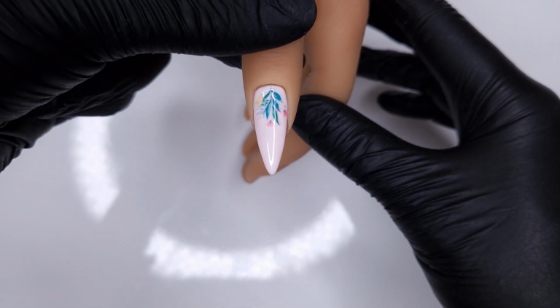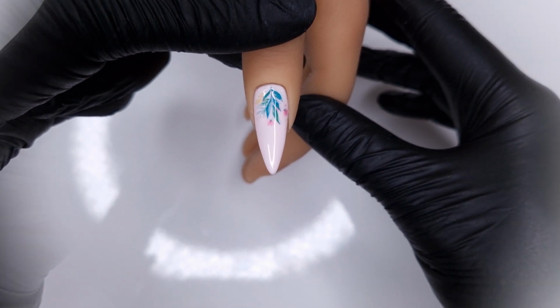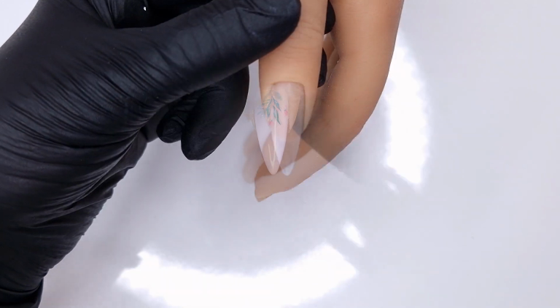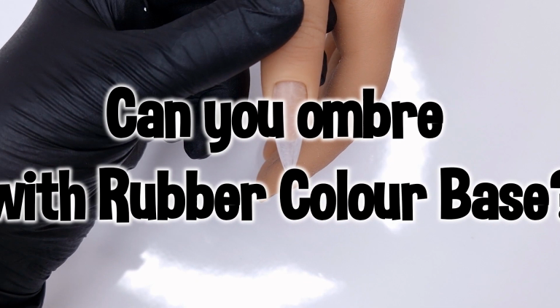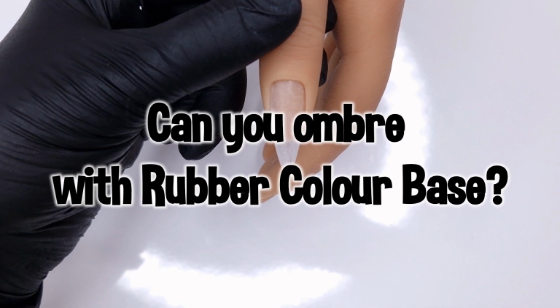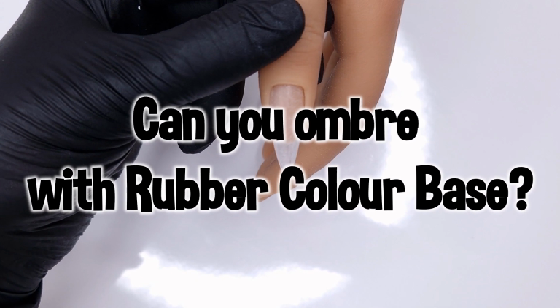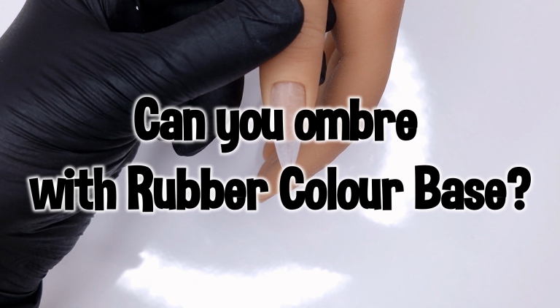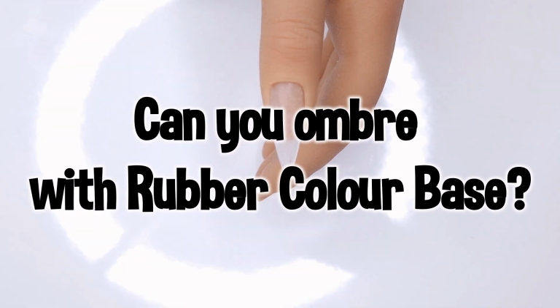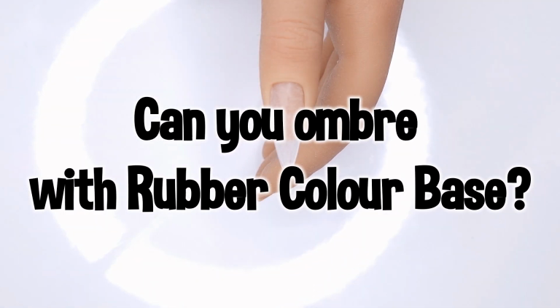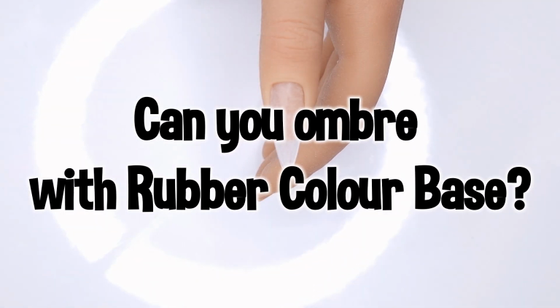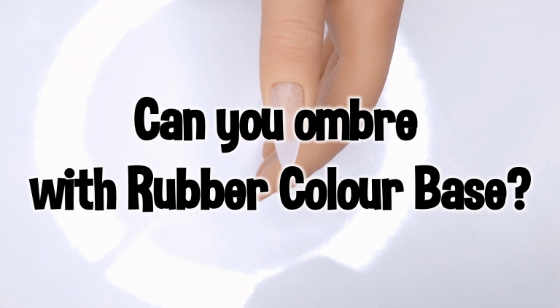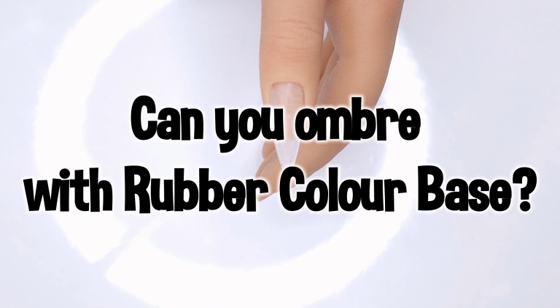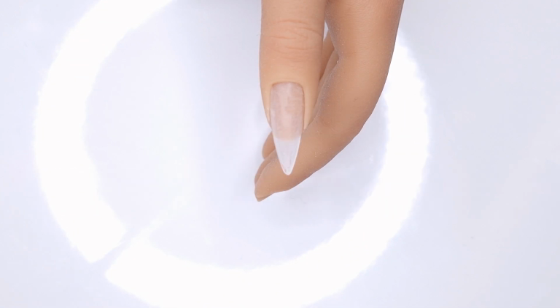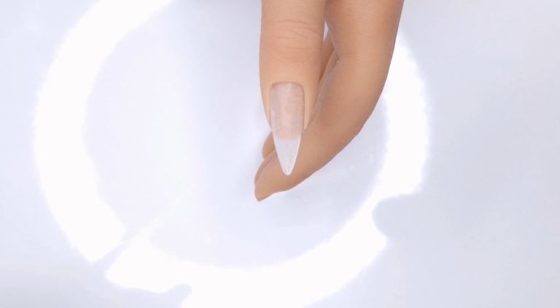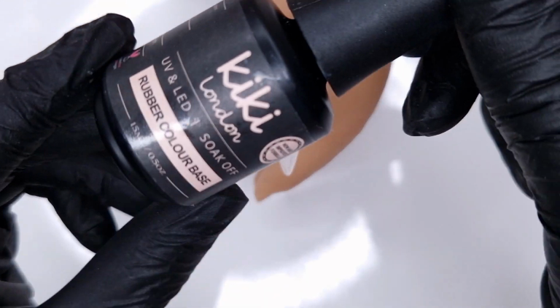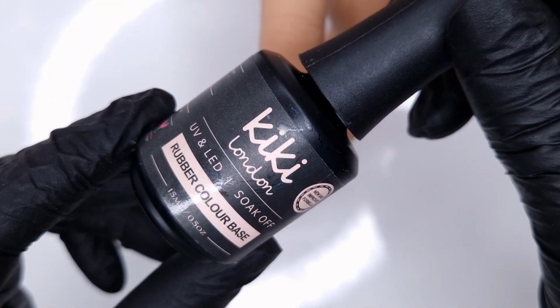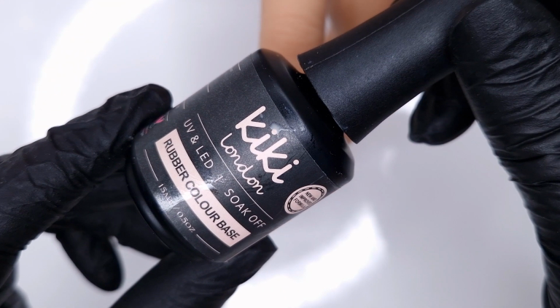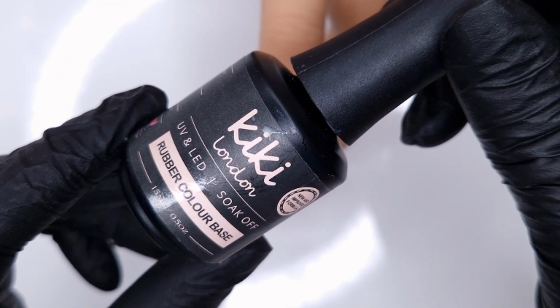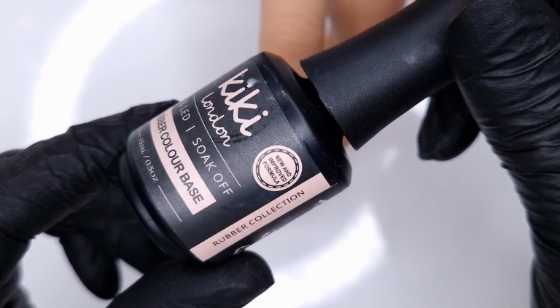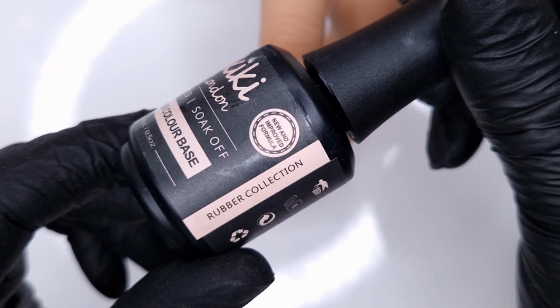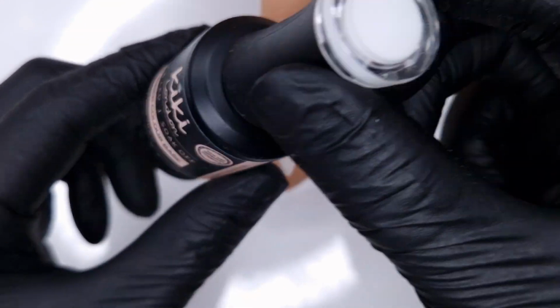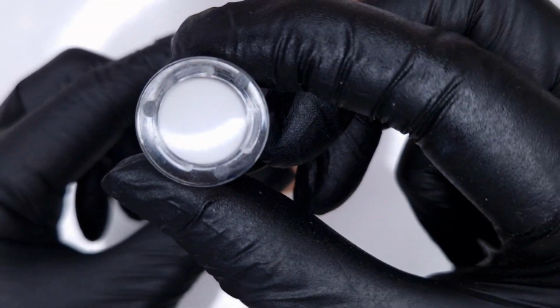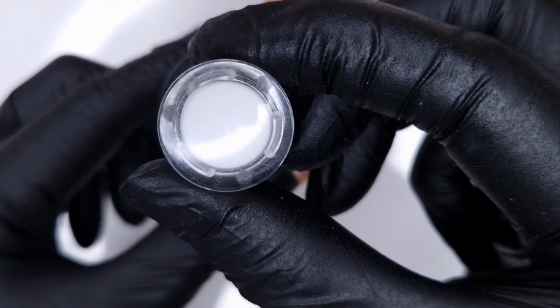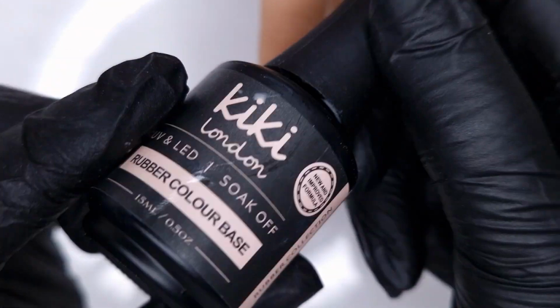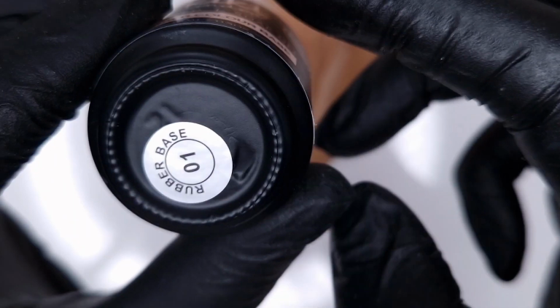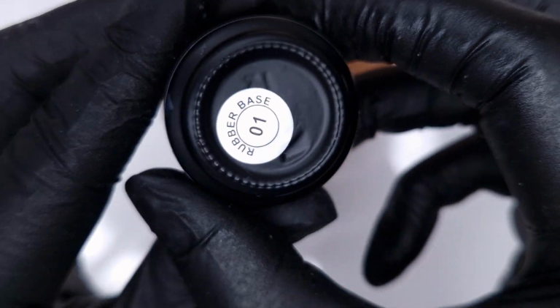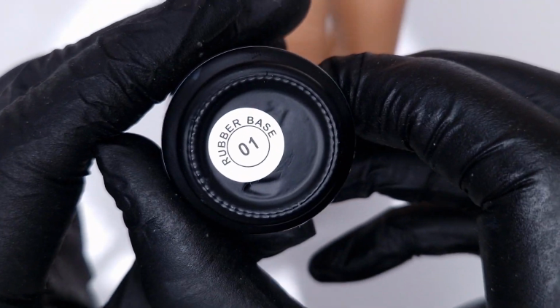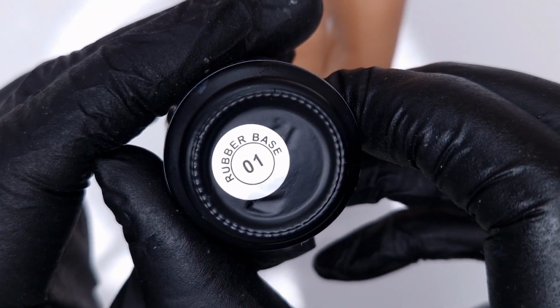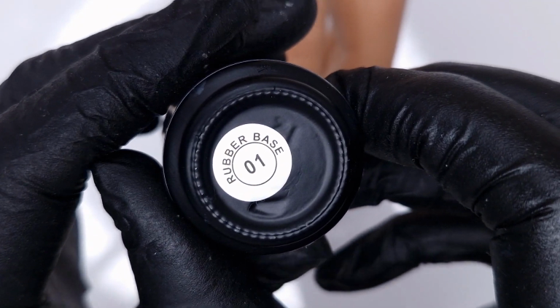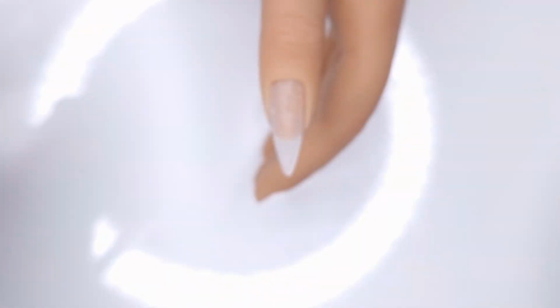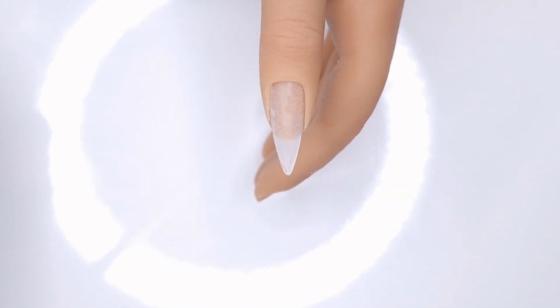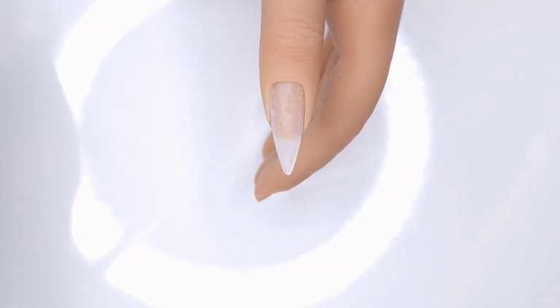Here we've used the rubber colour base in place of a gel polish shade. The next question I've had recently is: can you ombre with the rubber colour bases? And again you definitely can, but I work with it very differently to how I do an ombre with a gel polish.